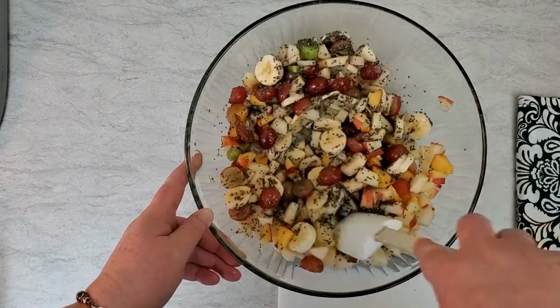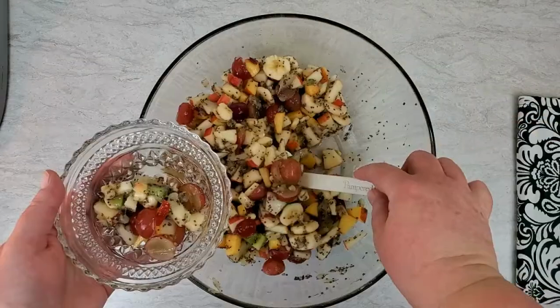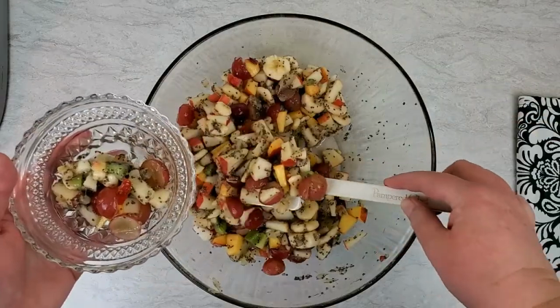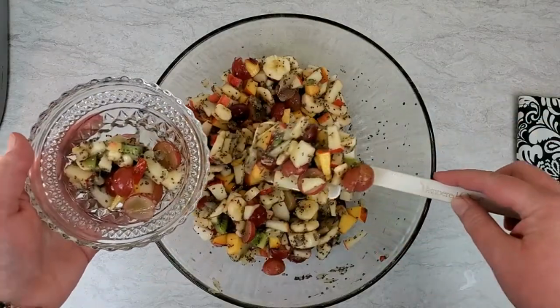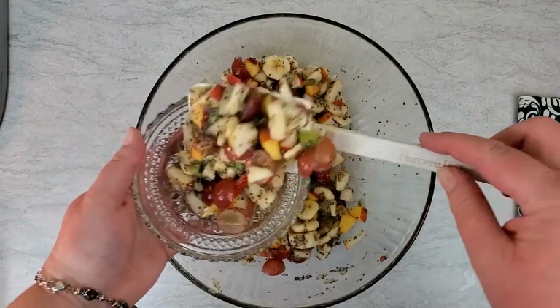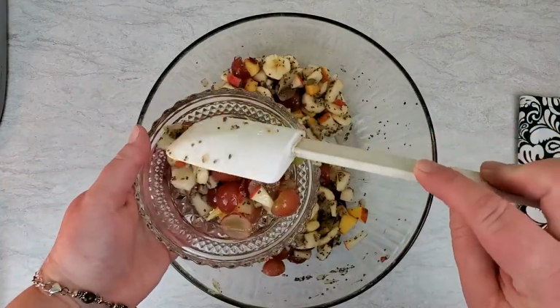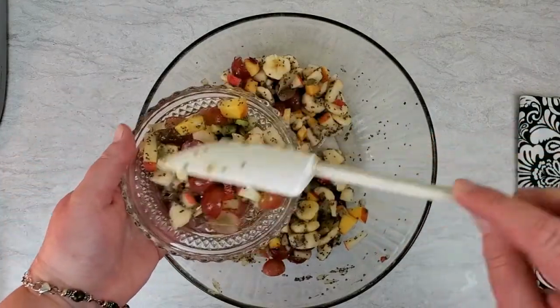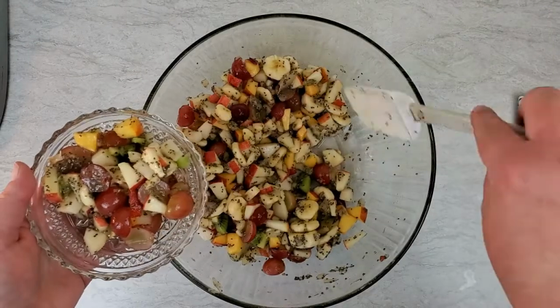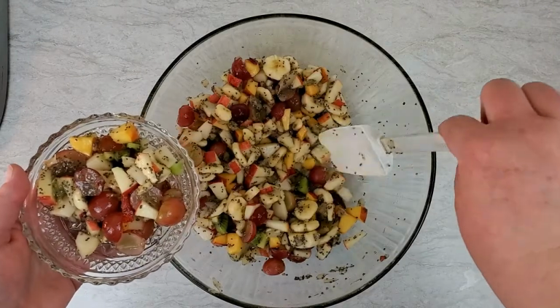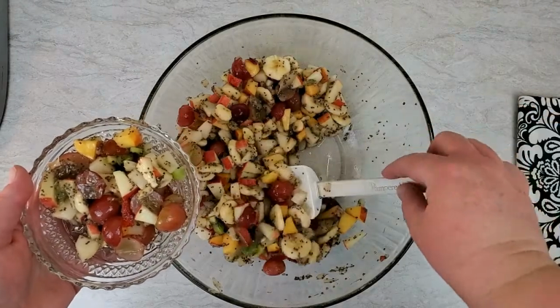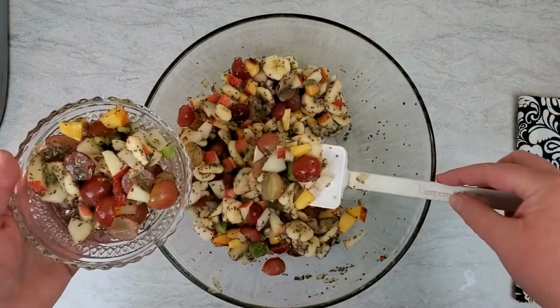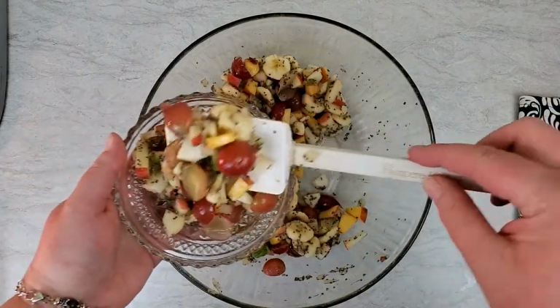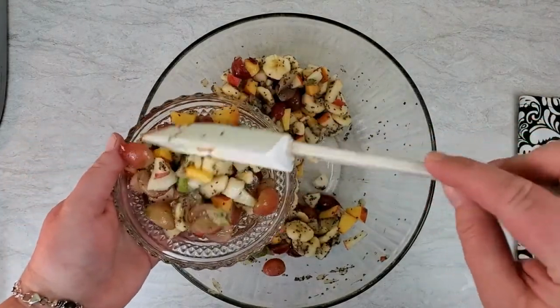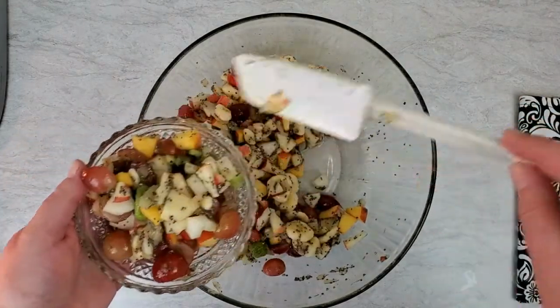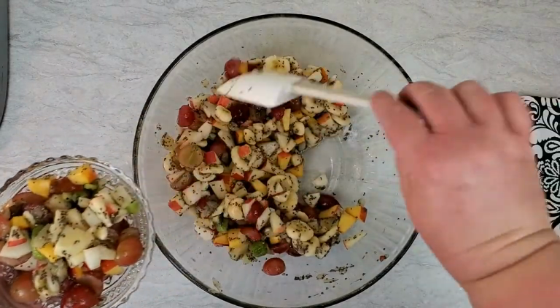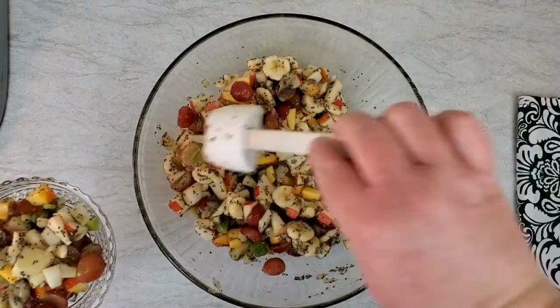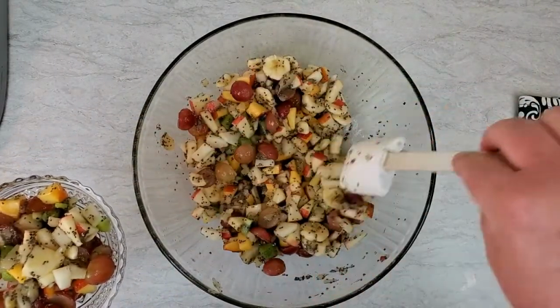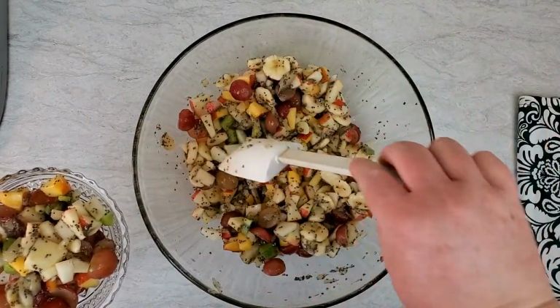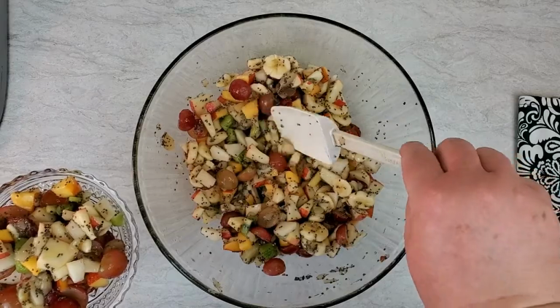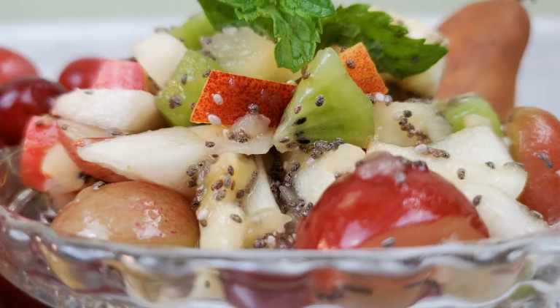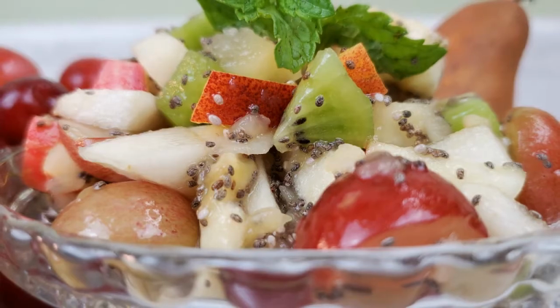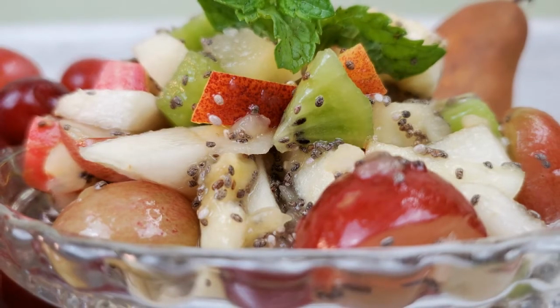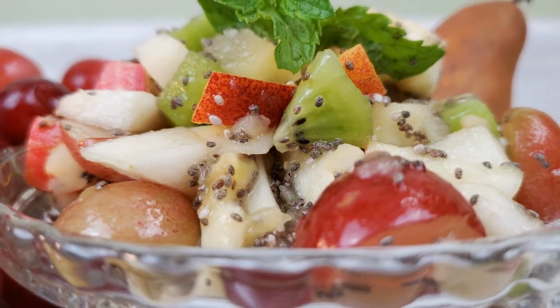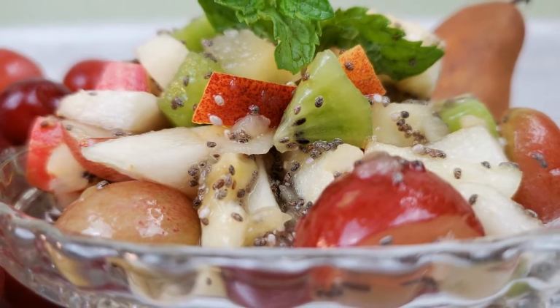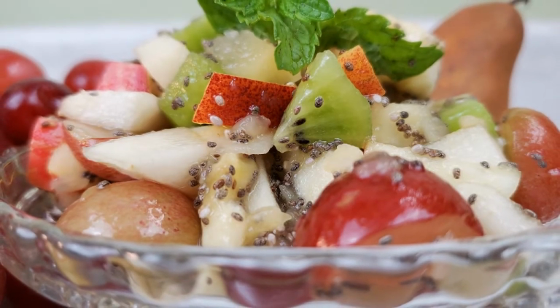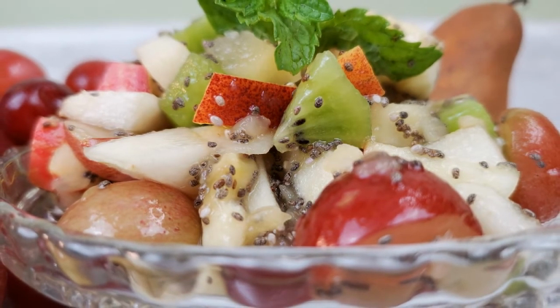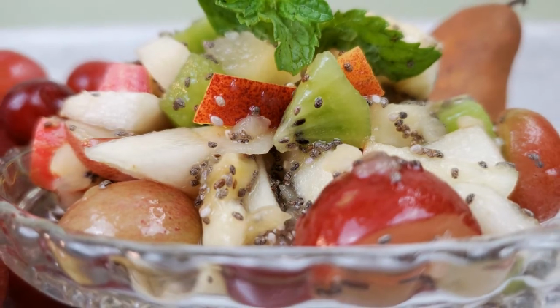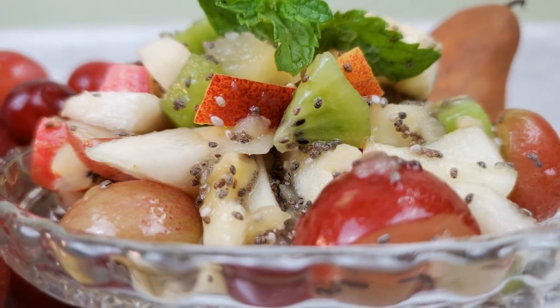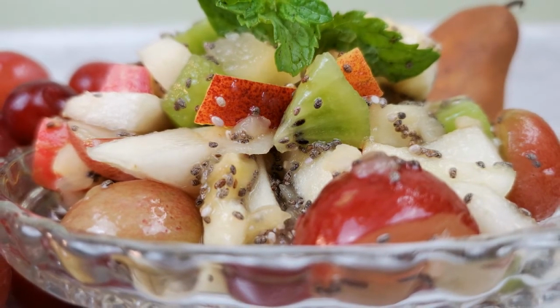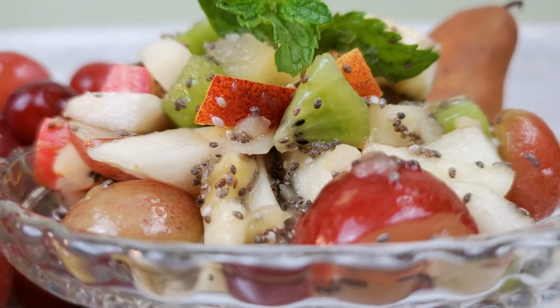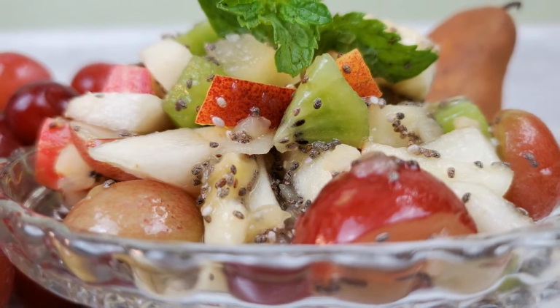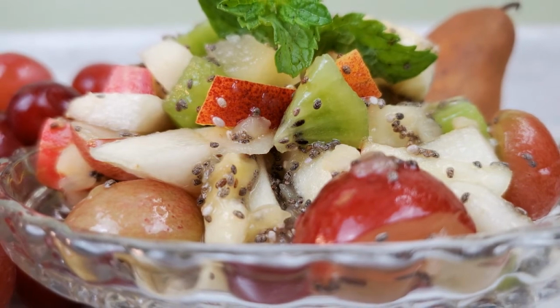When you're ready, add it to your favorite serving dish and enjoy. I love food that's healthy and beautiful and delicious, and this fits all three. I hope you enjoy this chia fruit salad. It's a great side salad or a delicious make-ahead breakfast snack.